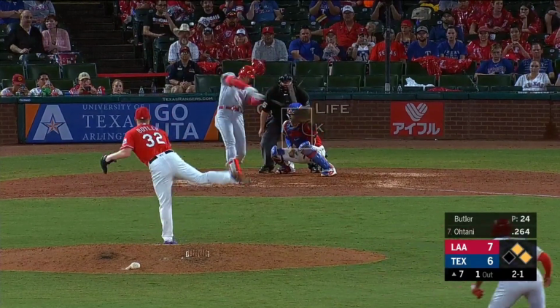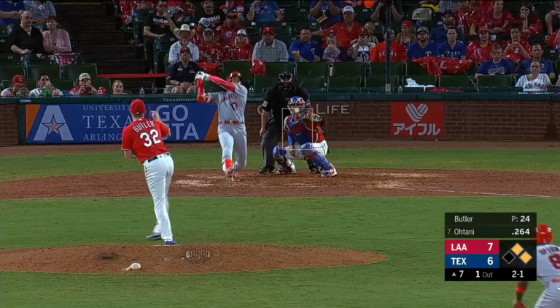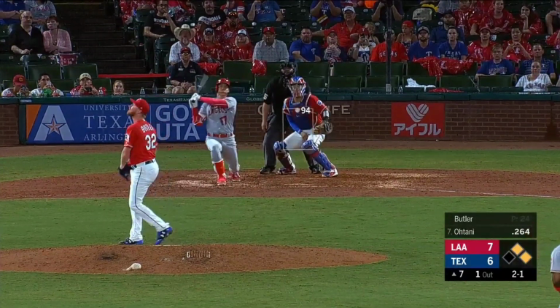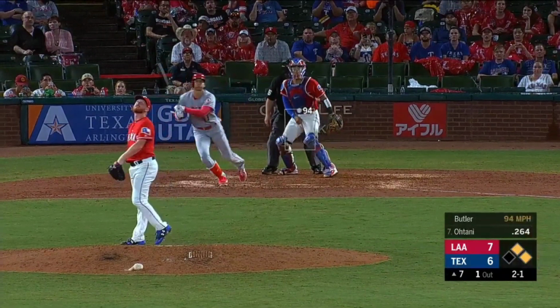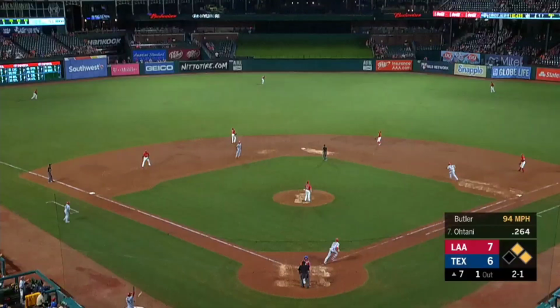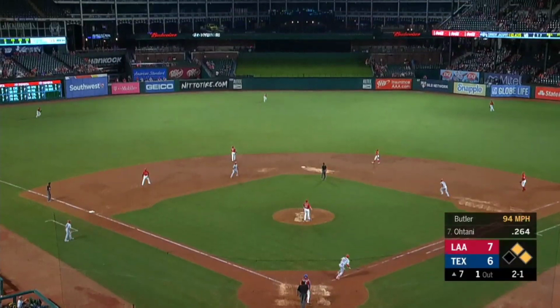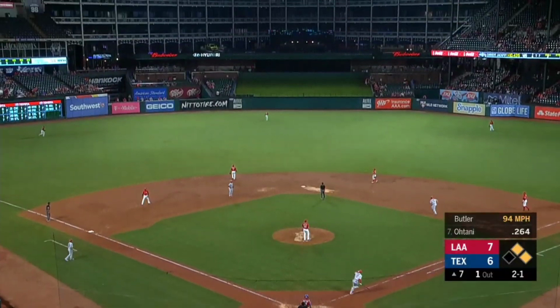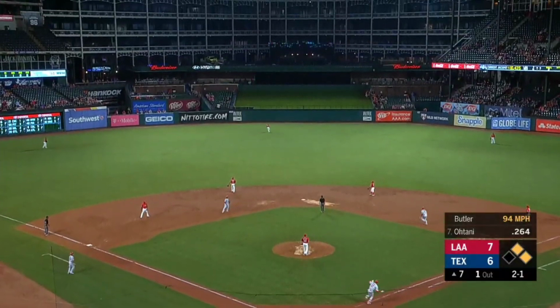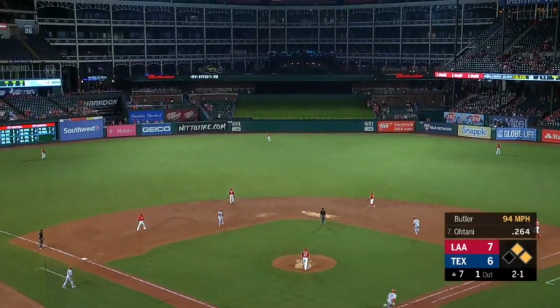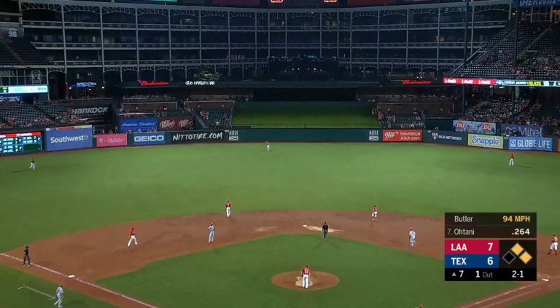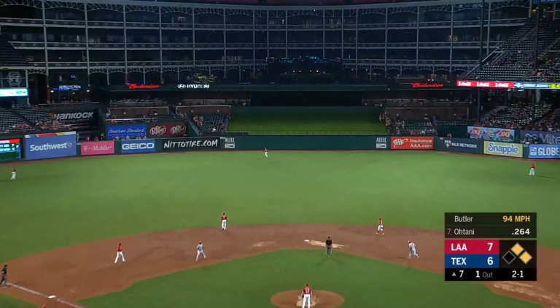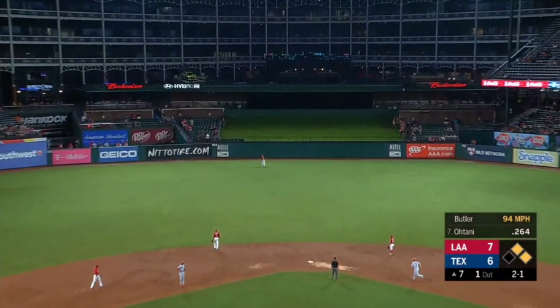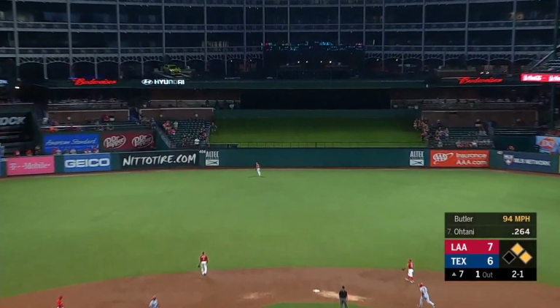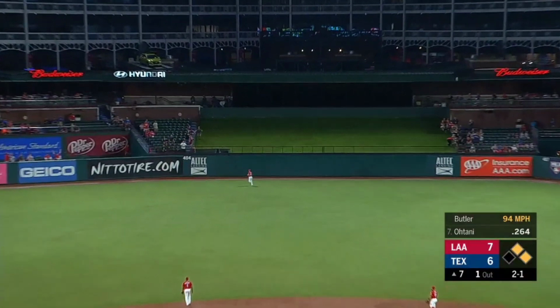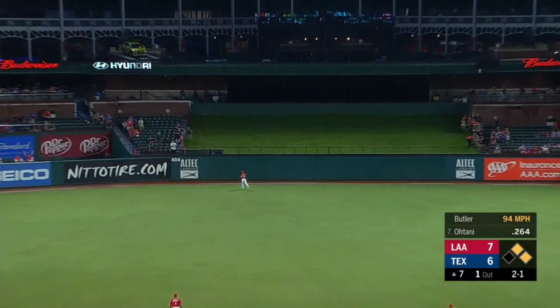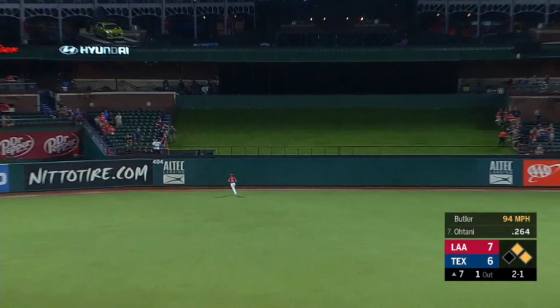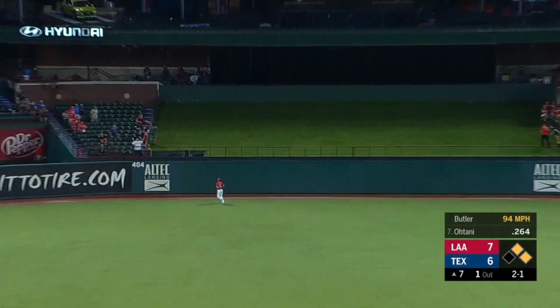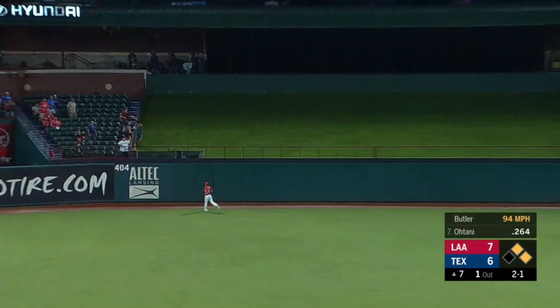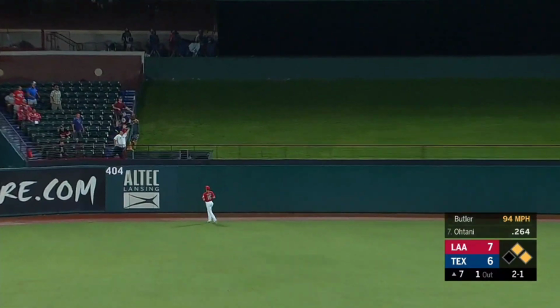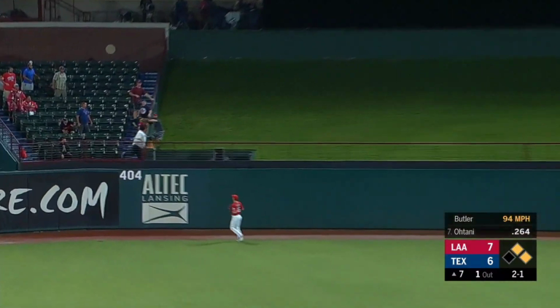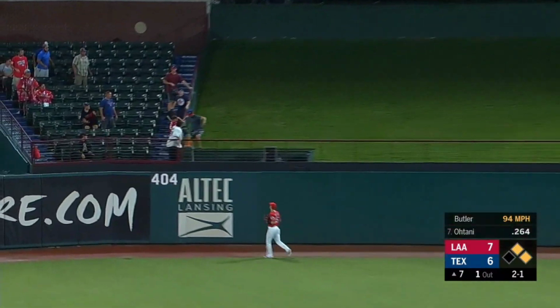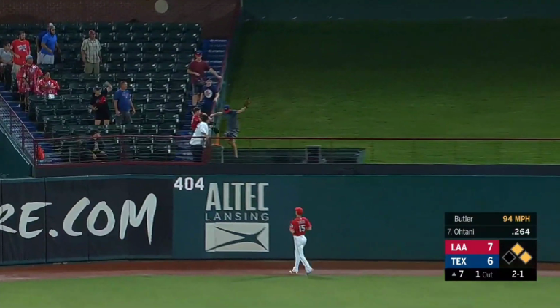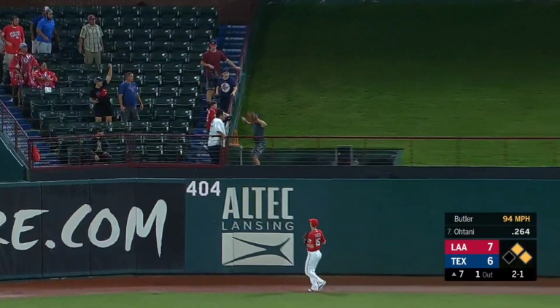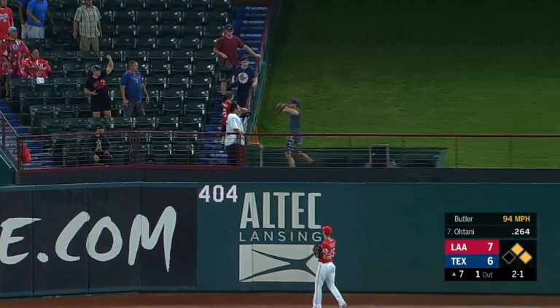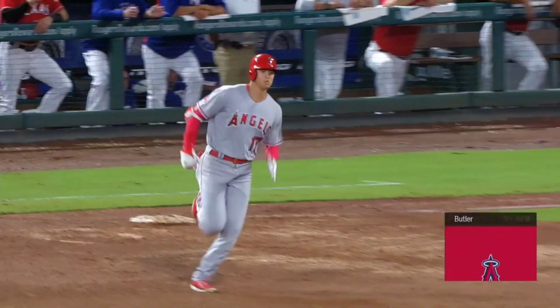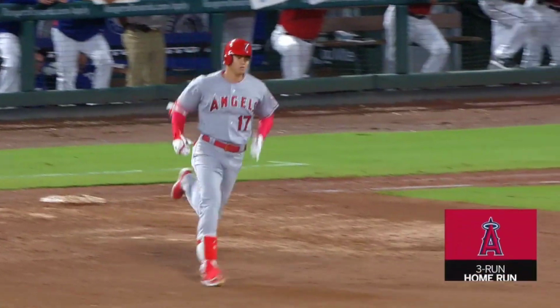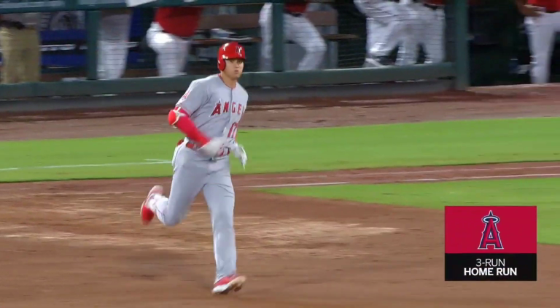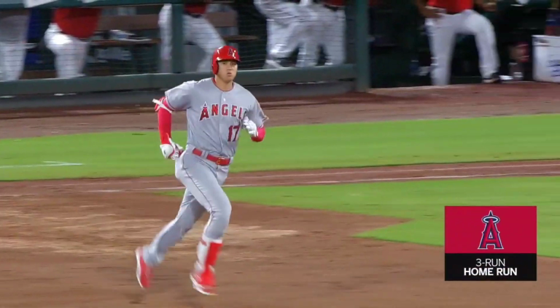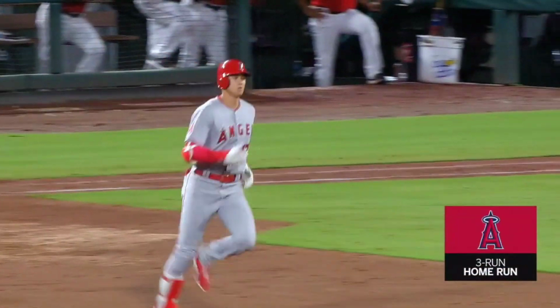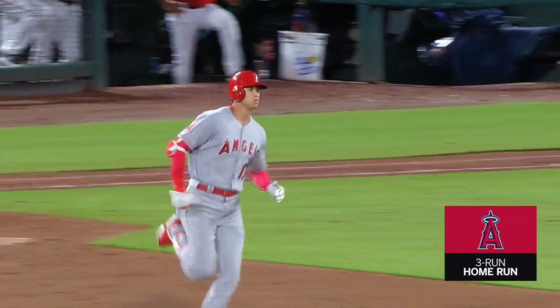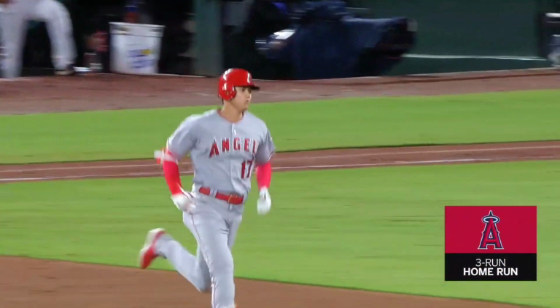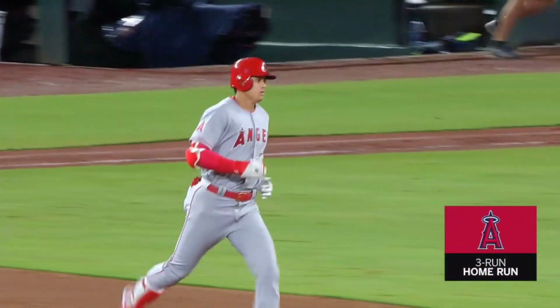And that is out to straightaway center field. Tochi going back at the wall. Gone! Pinch hit, big fly for Ohtani-san.